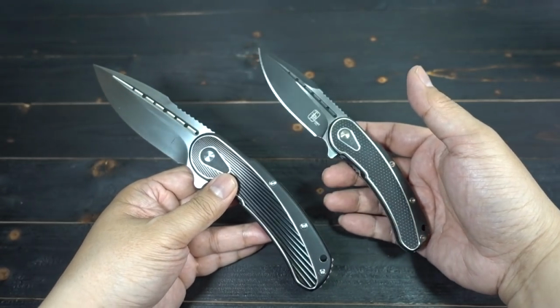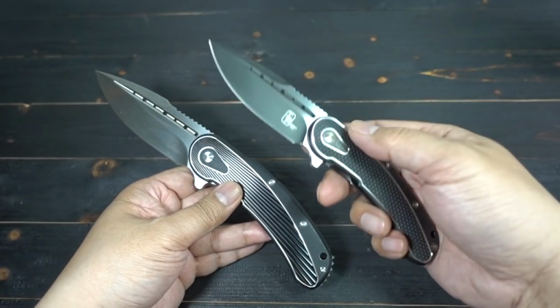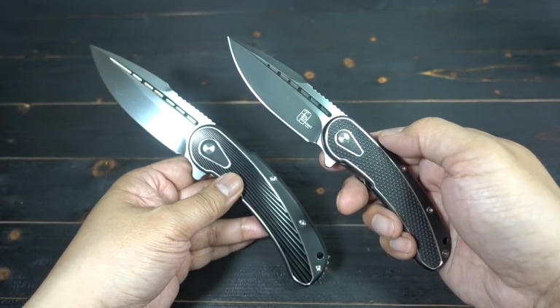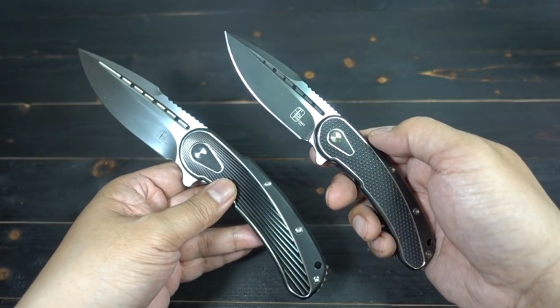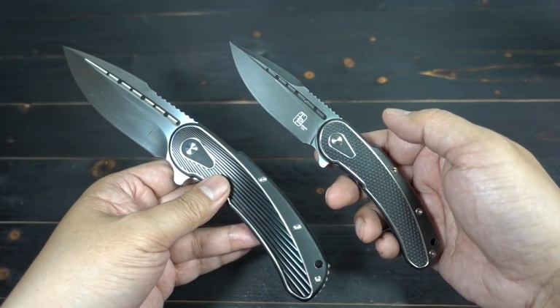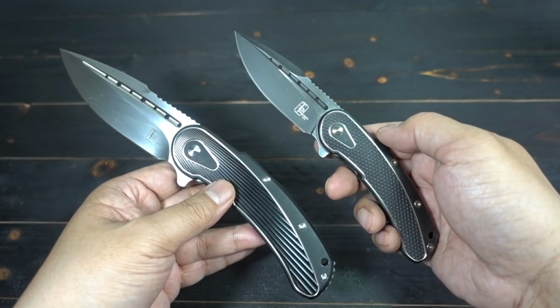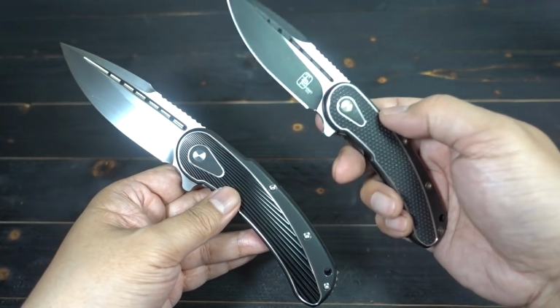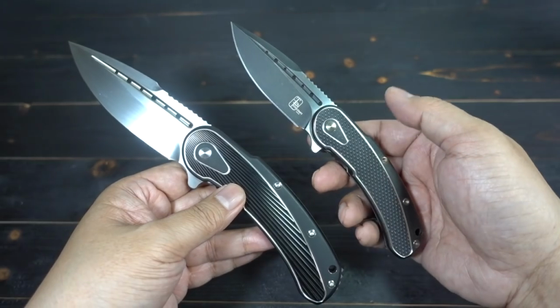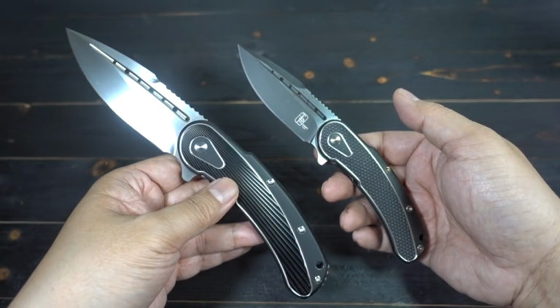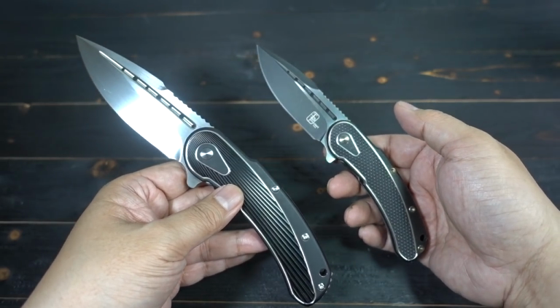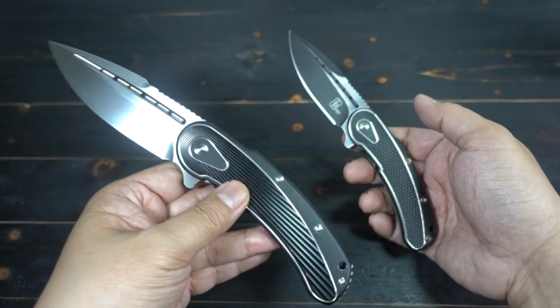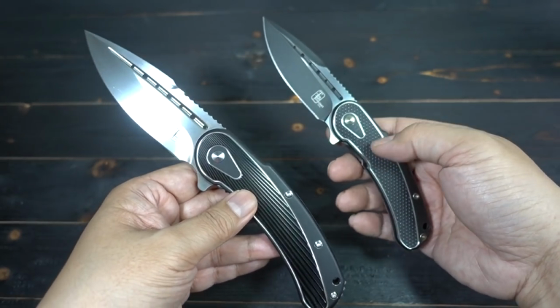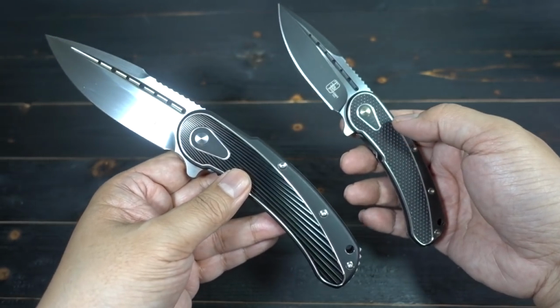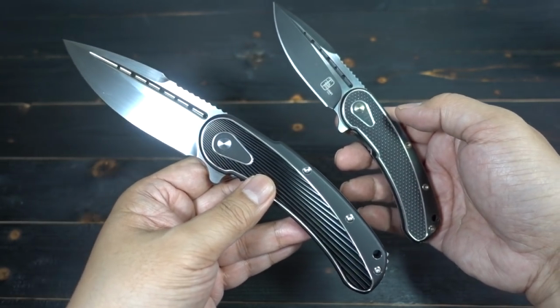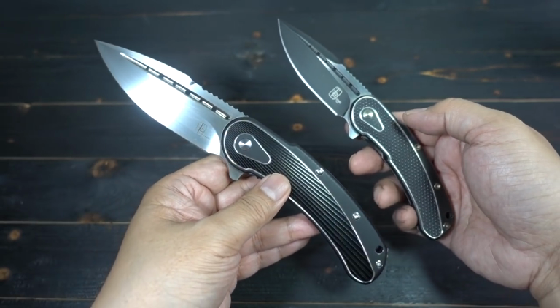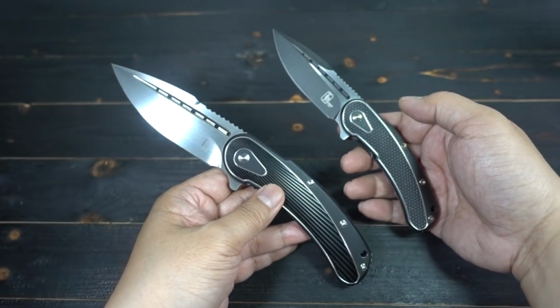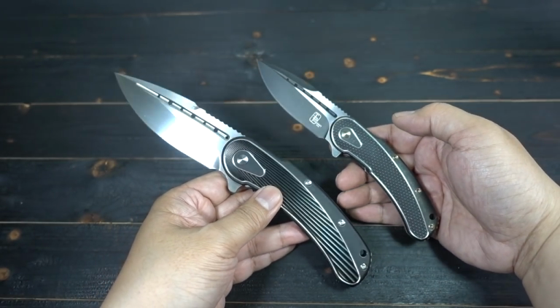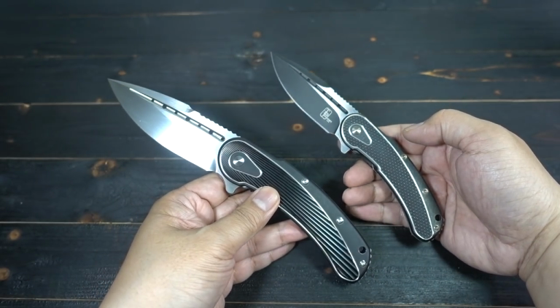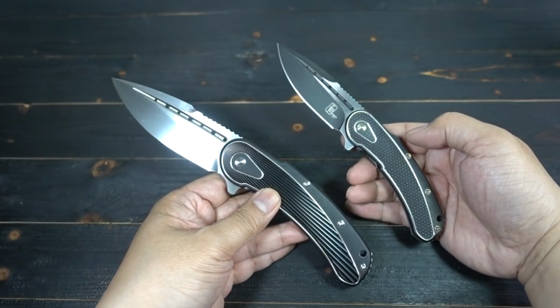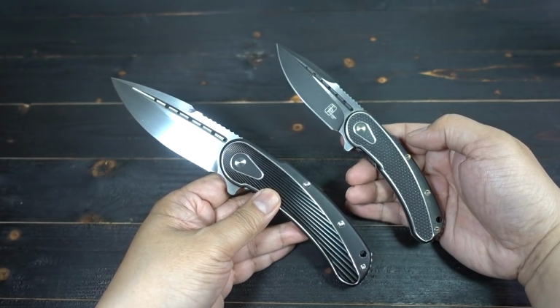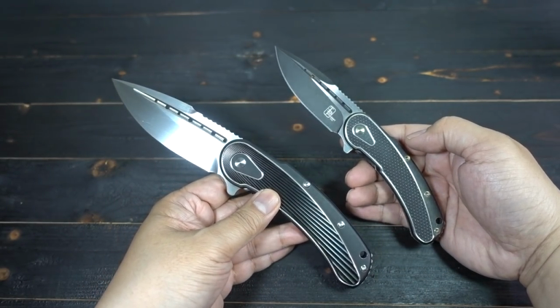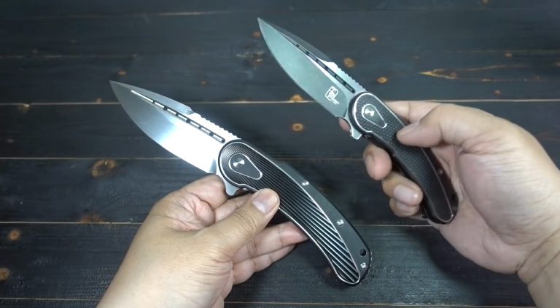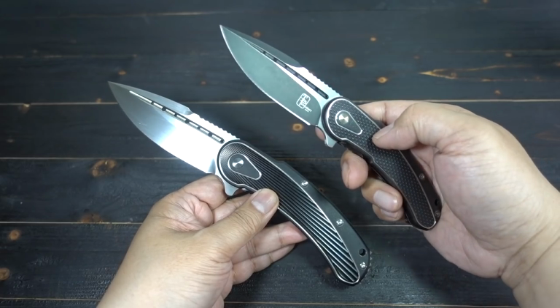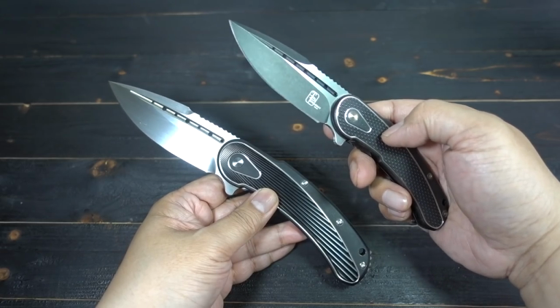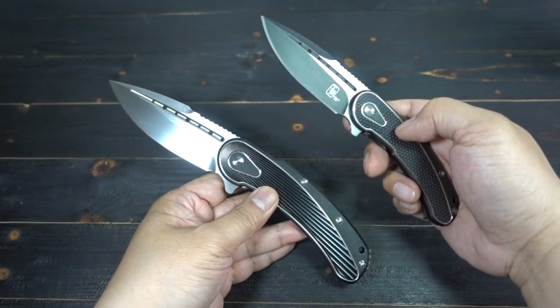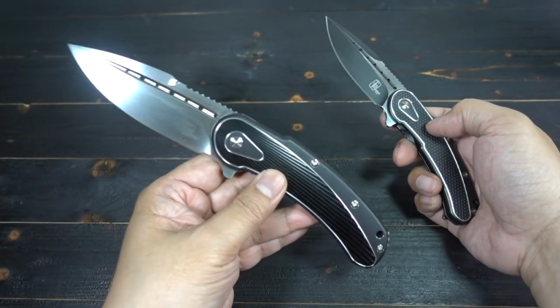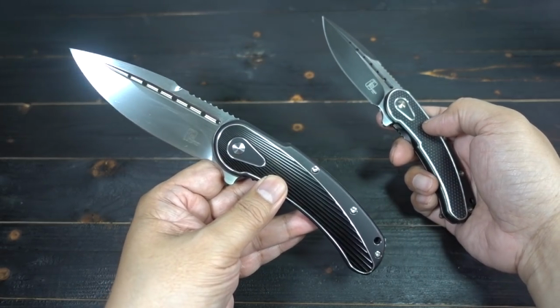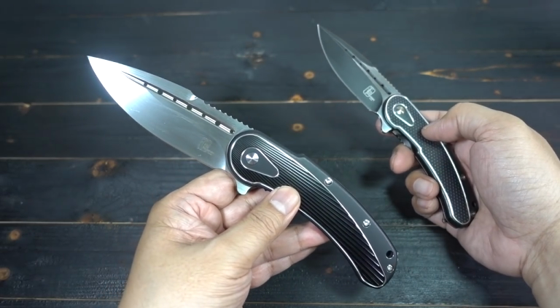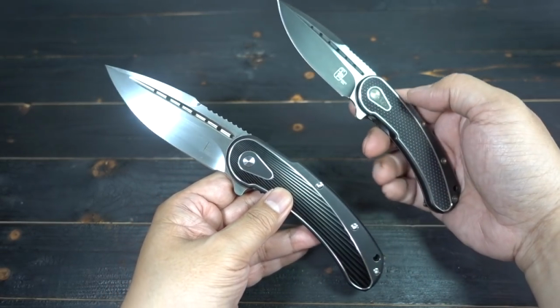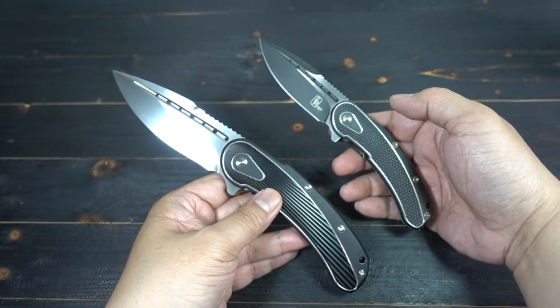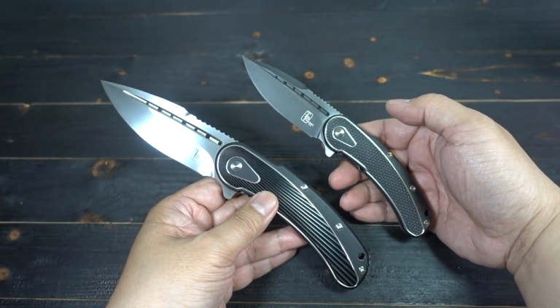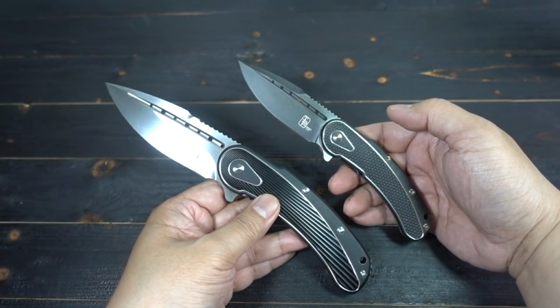The mini Bodega is an overall length of seven inches, where this full-size is nine inches. Blade length on the mini is three inches, and this one is 3.8 — just a little bit bigger.